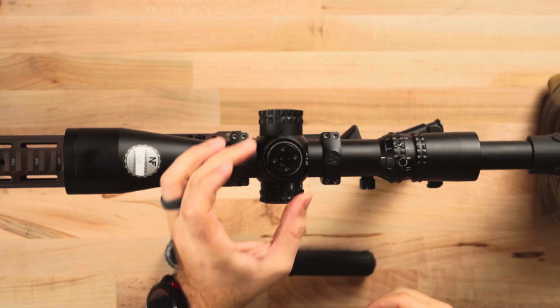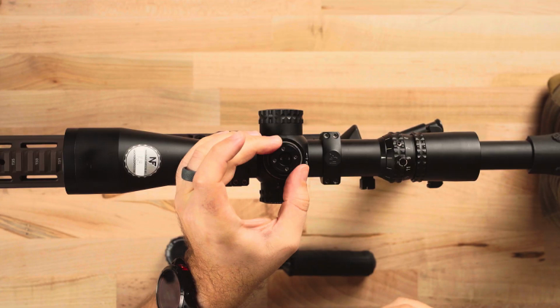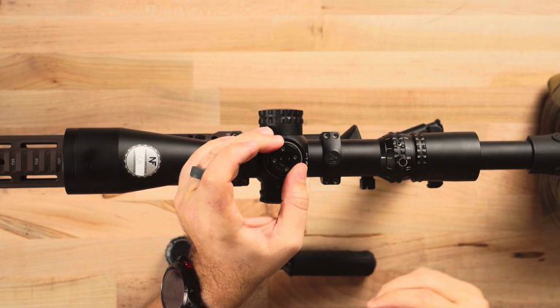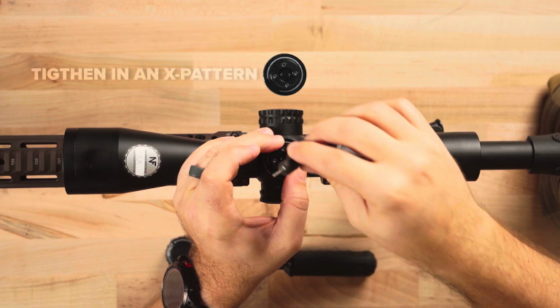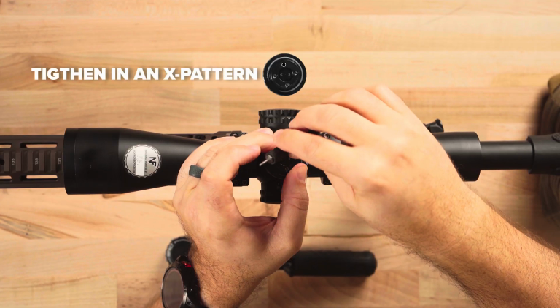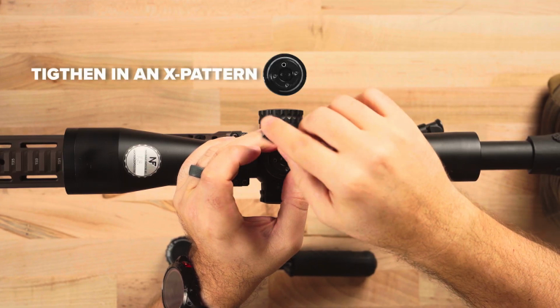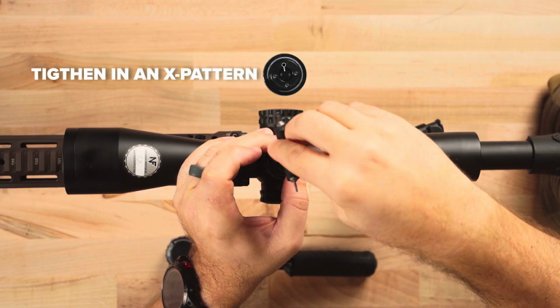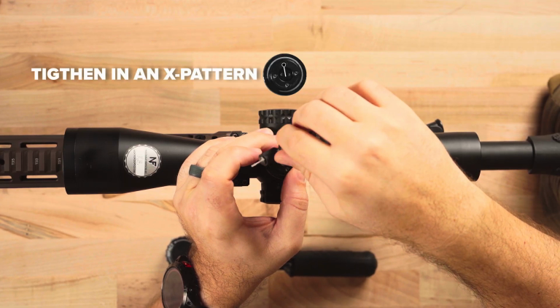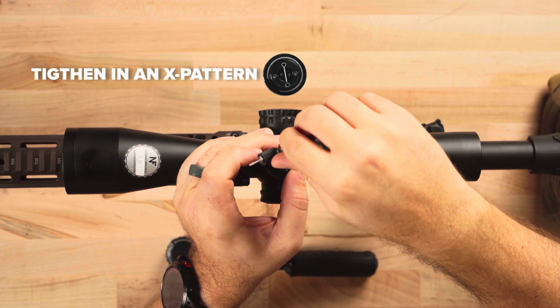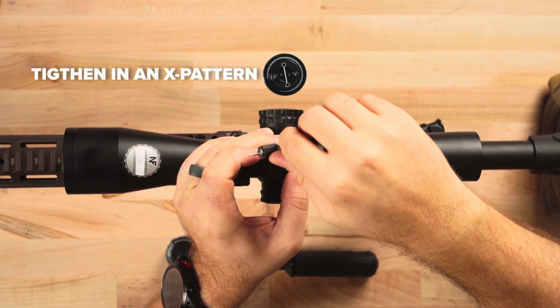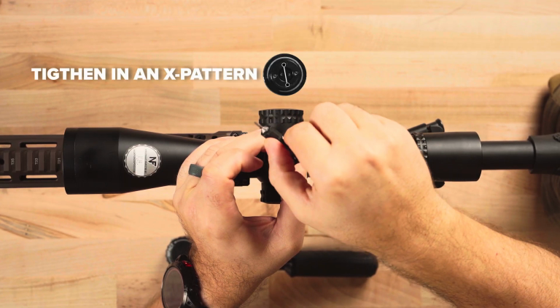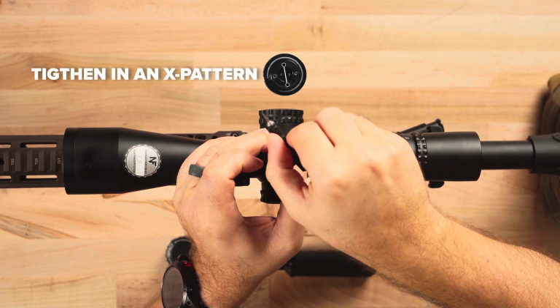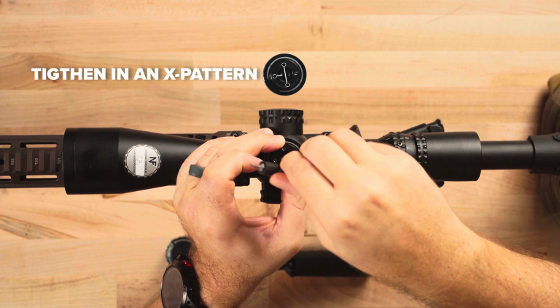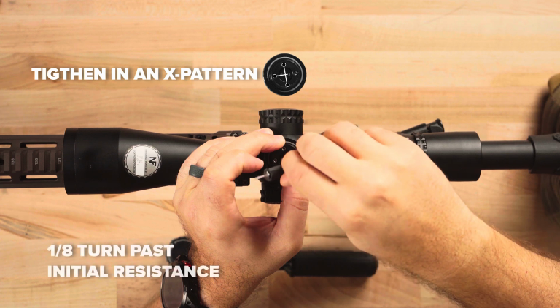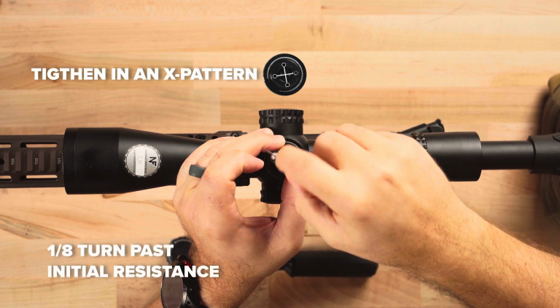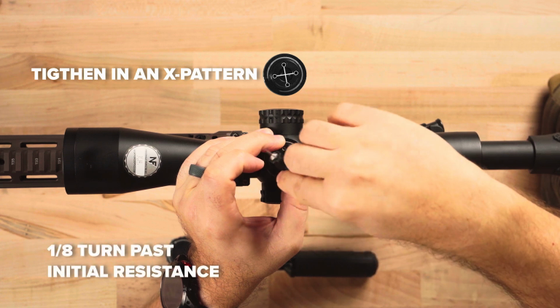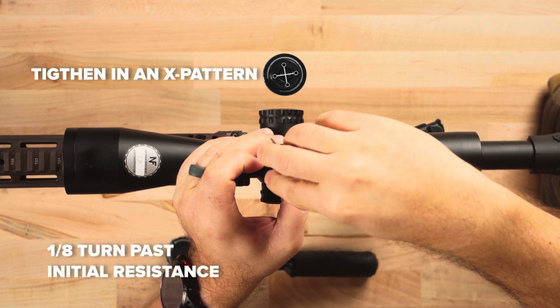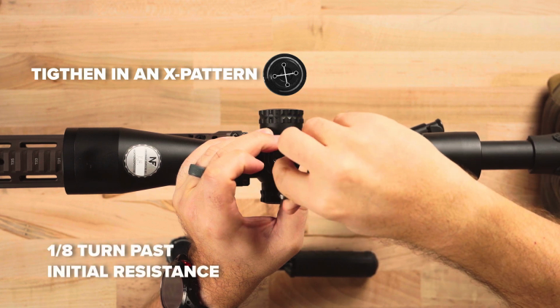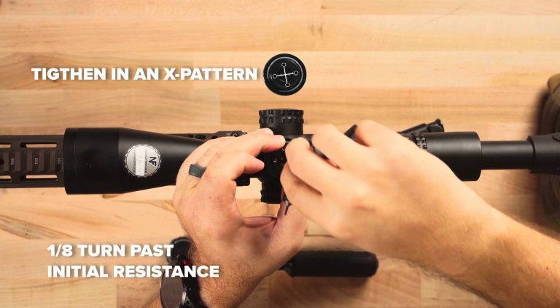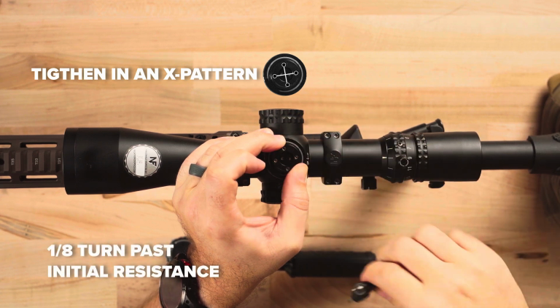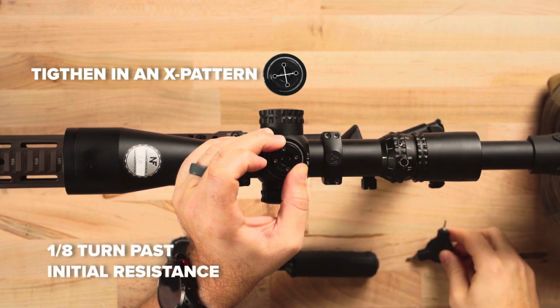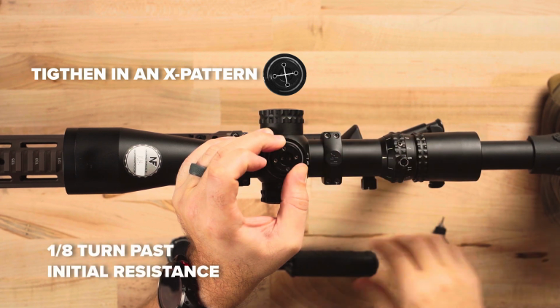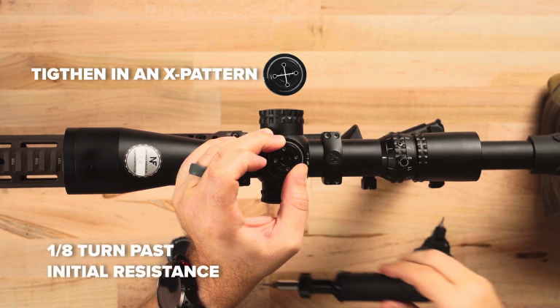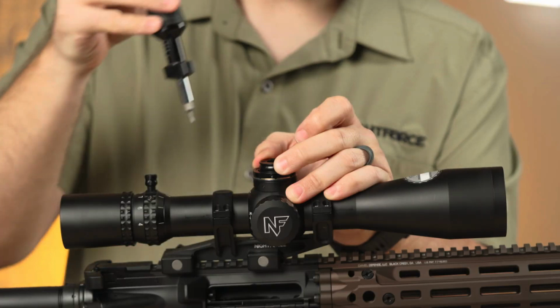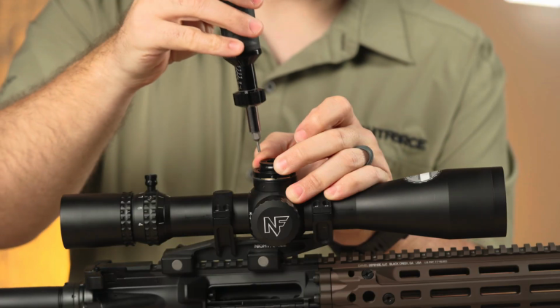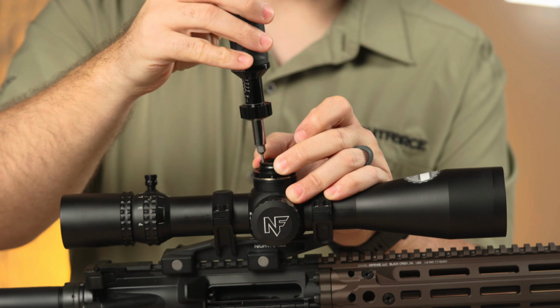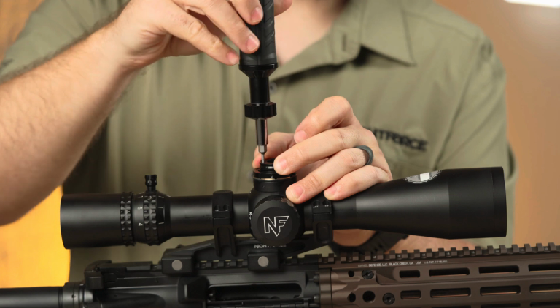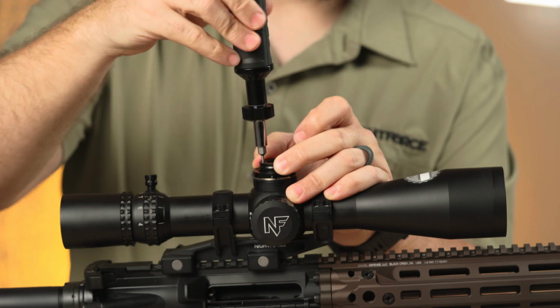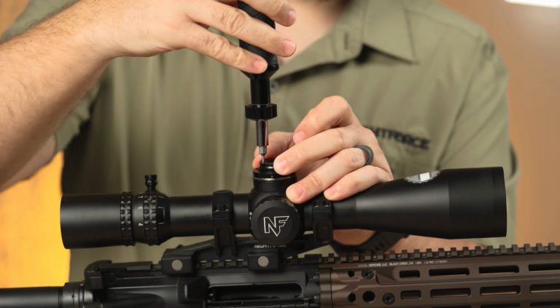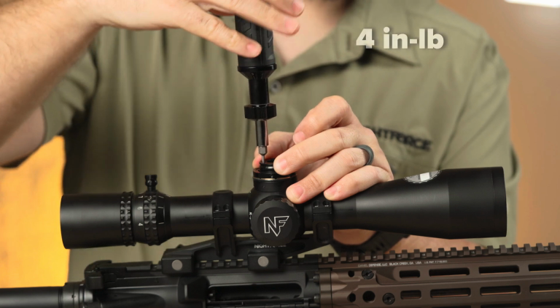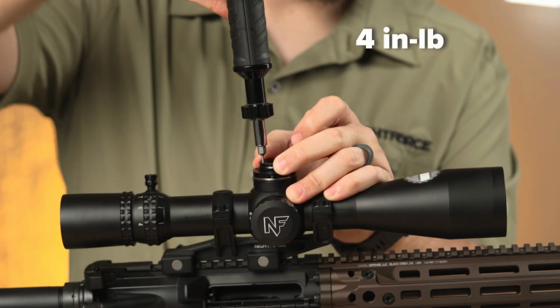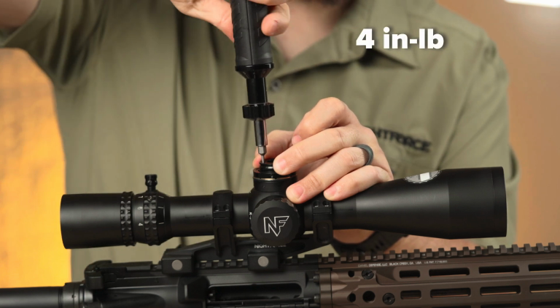Hold the clutch wheel in place and tighten the four screws using the KnightForce tri-tool to one-eighth turn past initial resistance. Alternatively, use the KnightForce torque tool set to 4 inch-pounds.